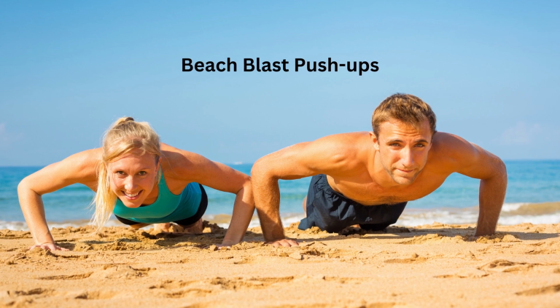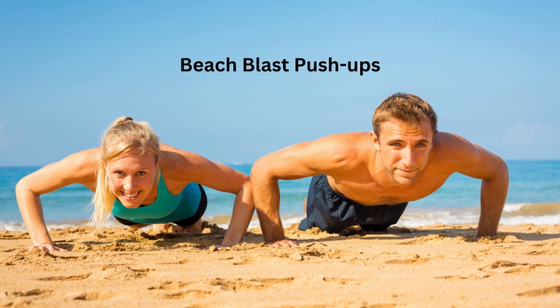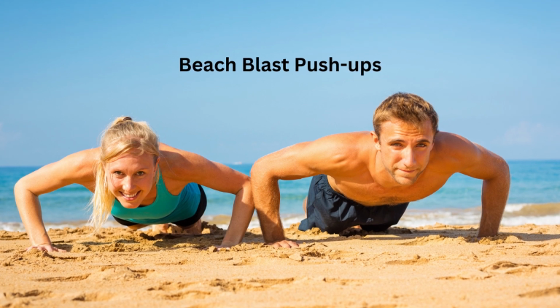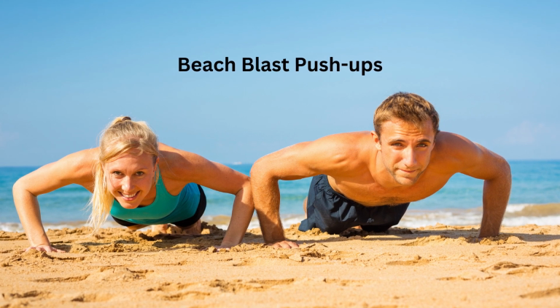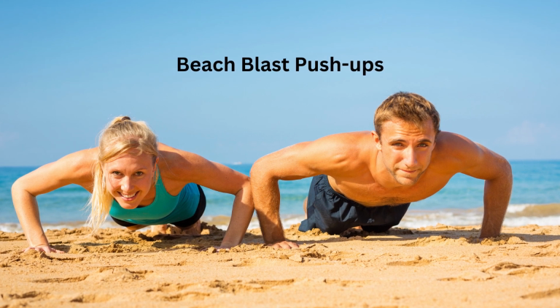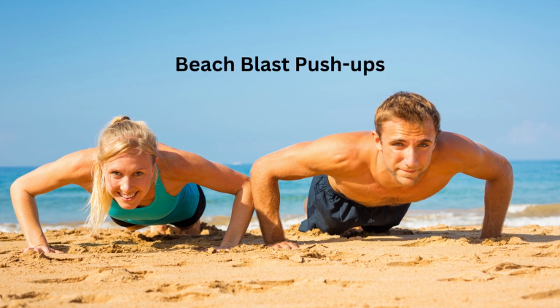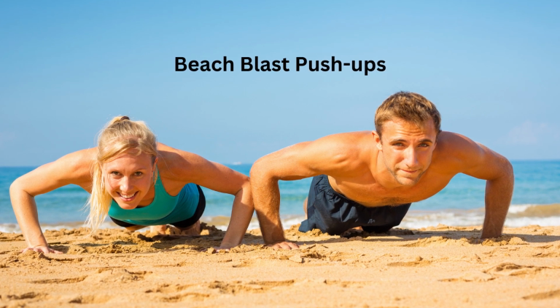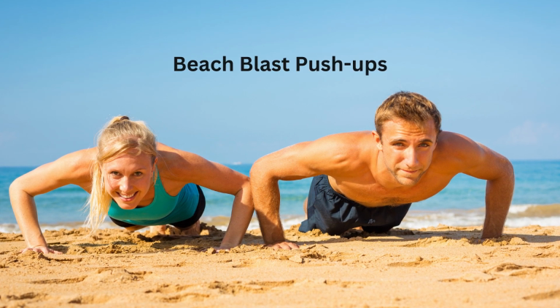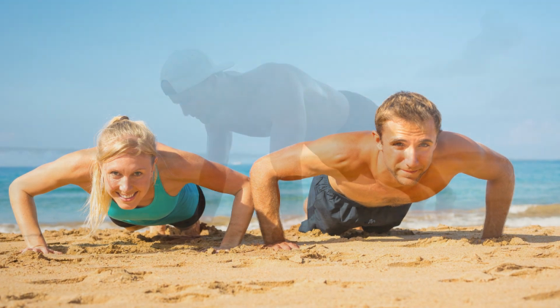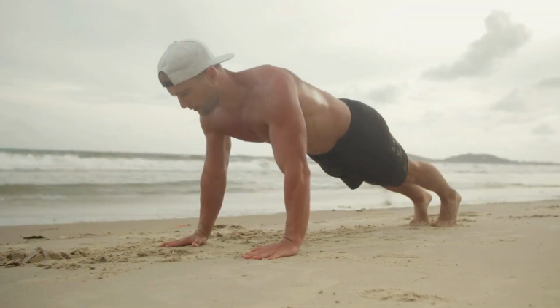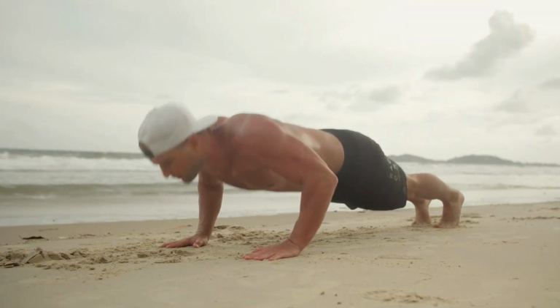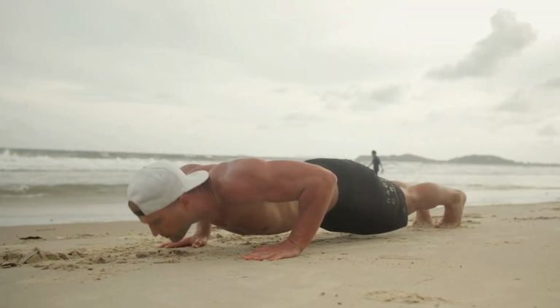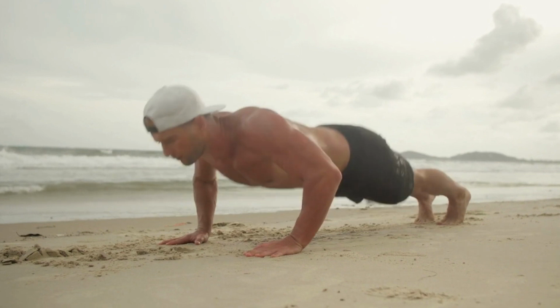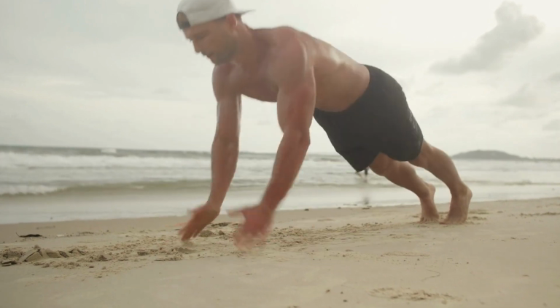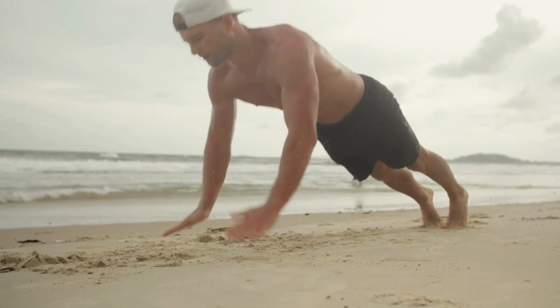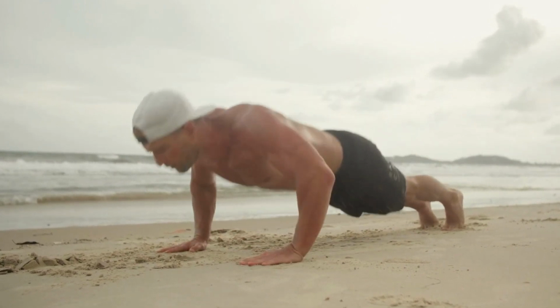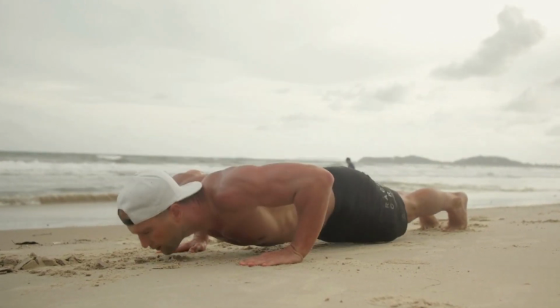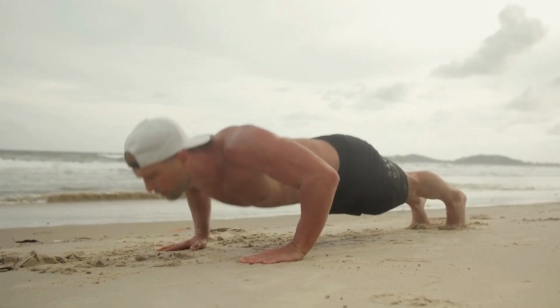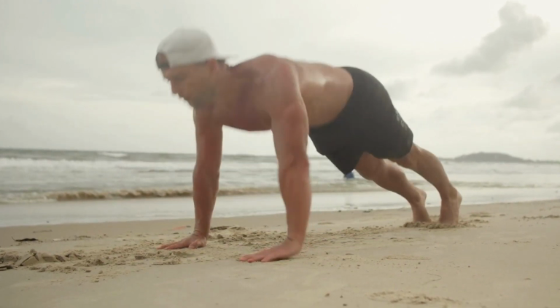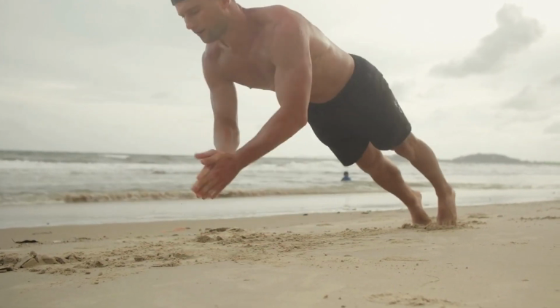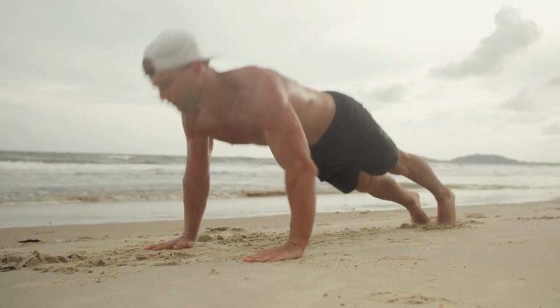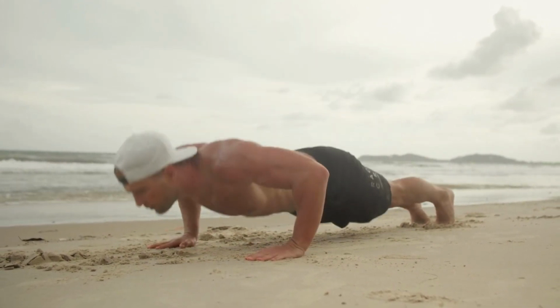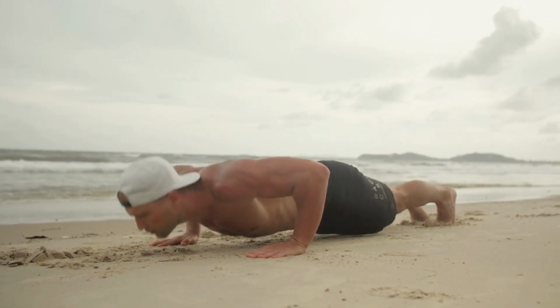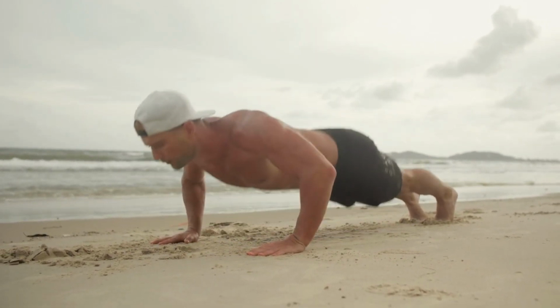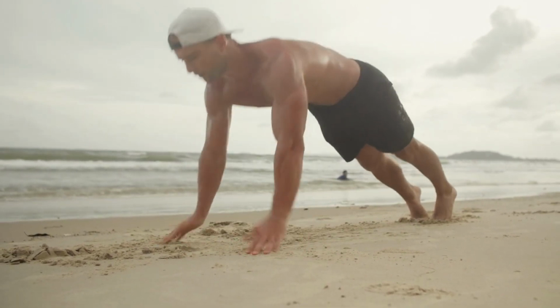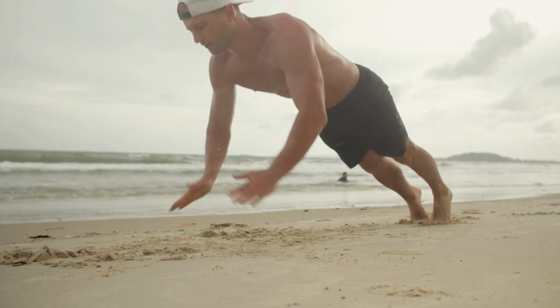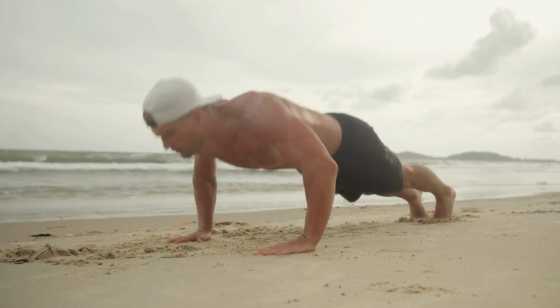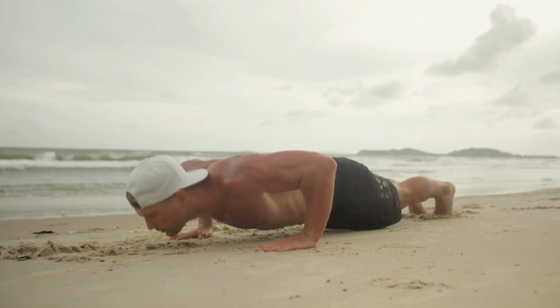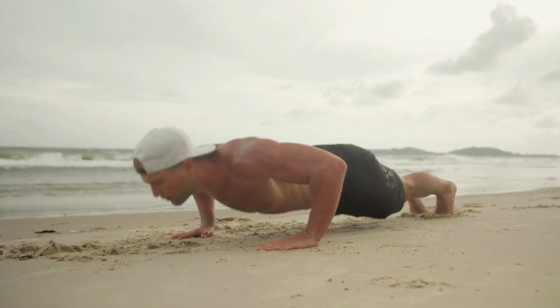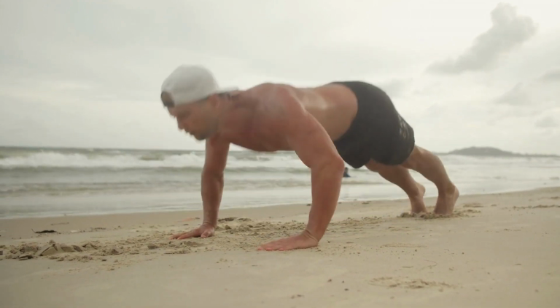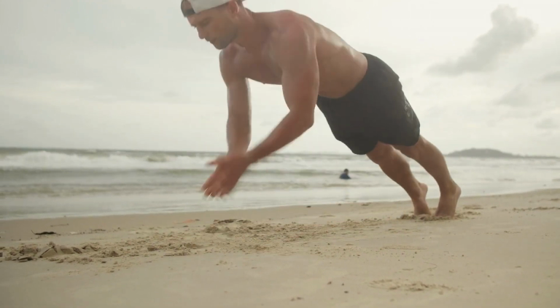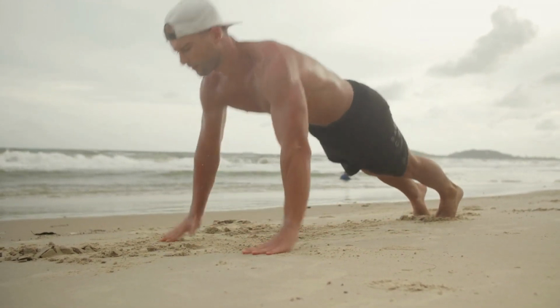Exercise 1: Beach Blast Push-Ups. Beach Blast Push-Ups are beneficial for upper body strength and core stability. Join in and perform three sets of ten repetitions, modifying as needed.